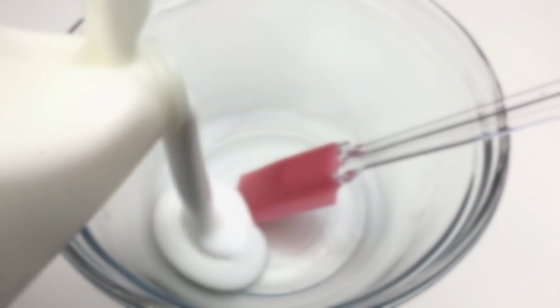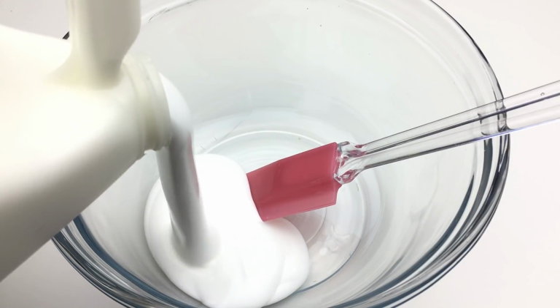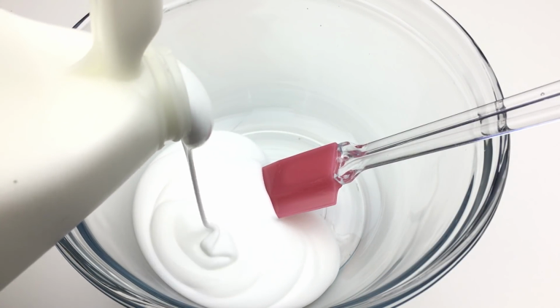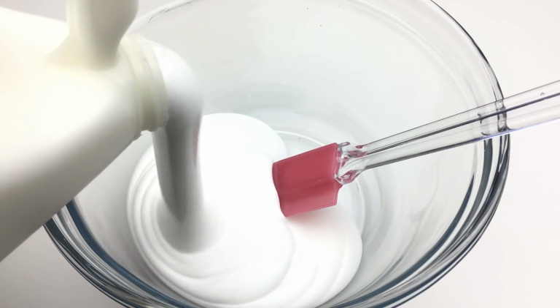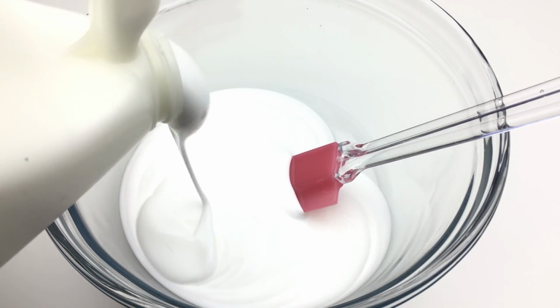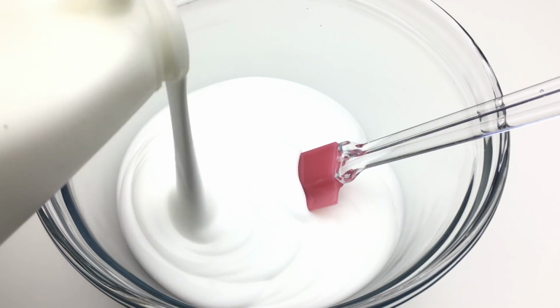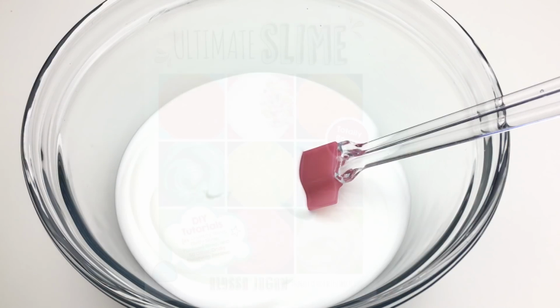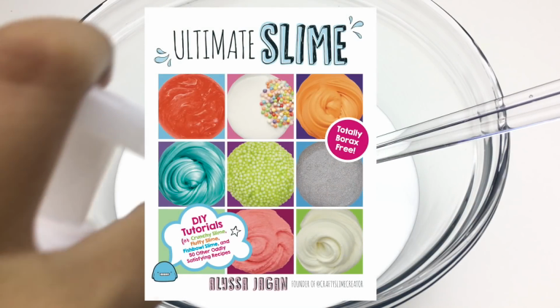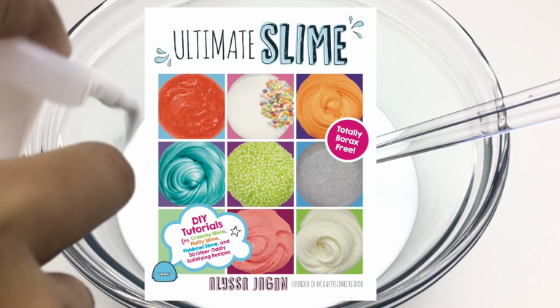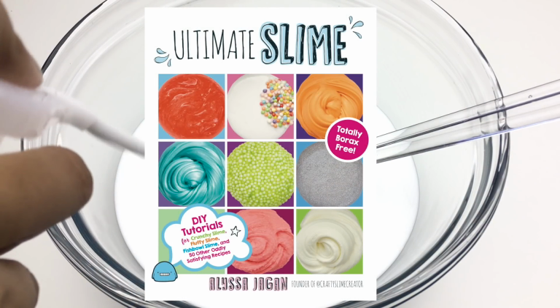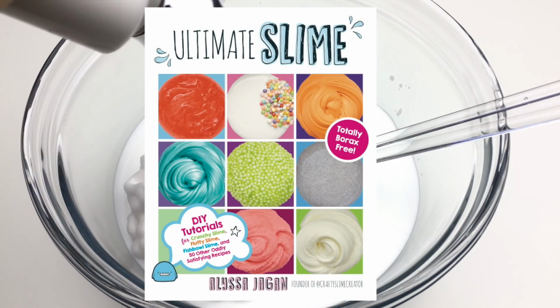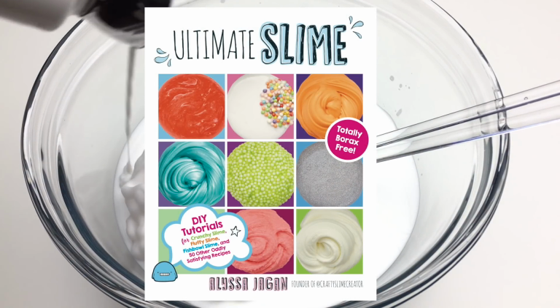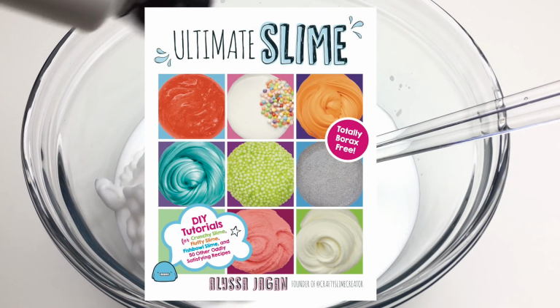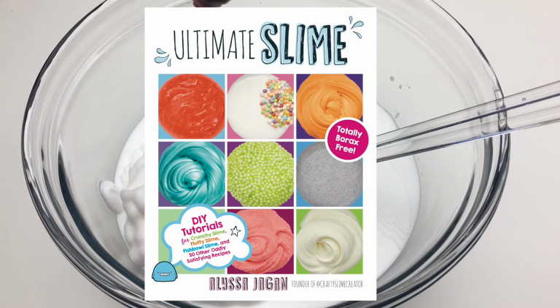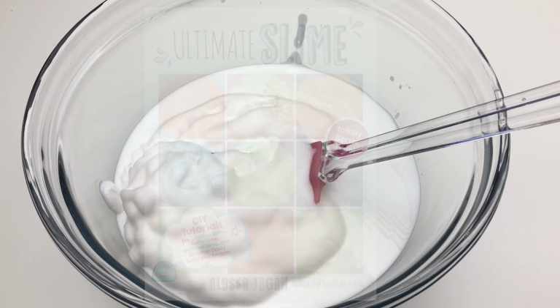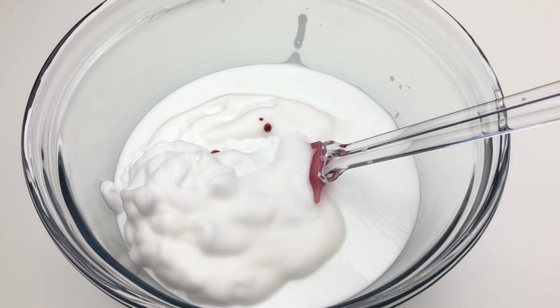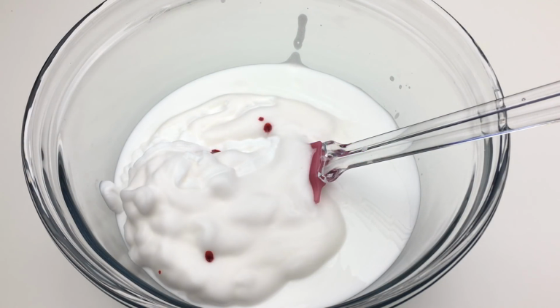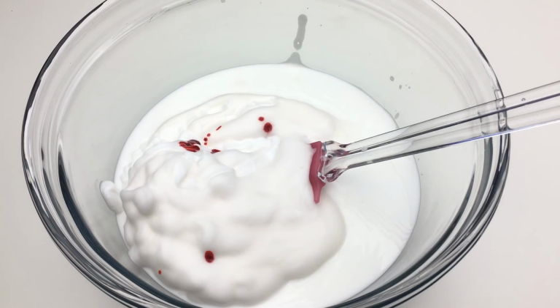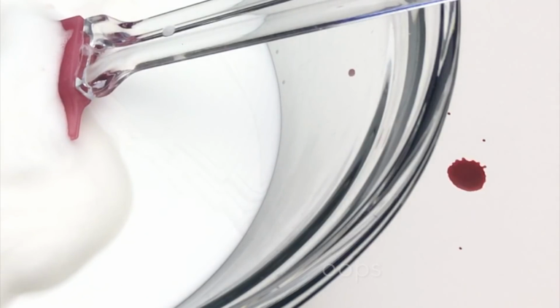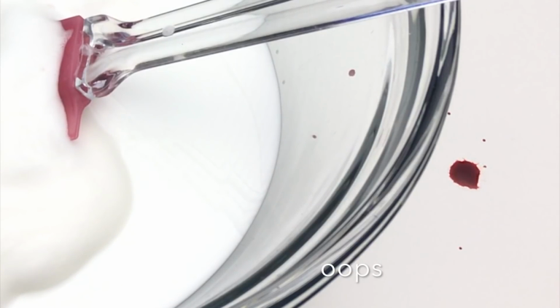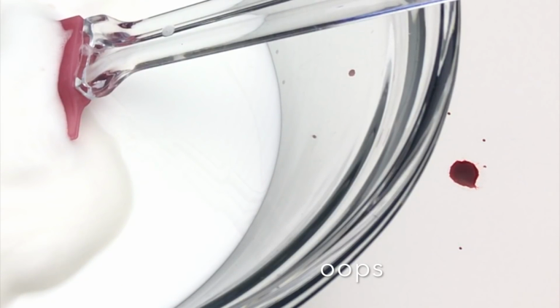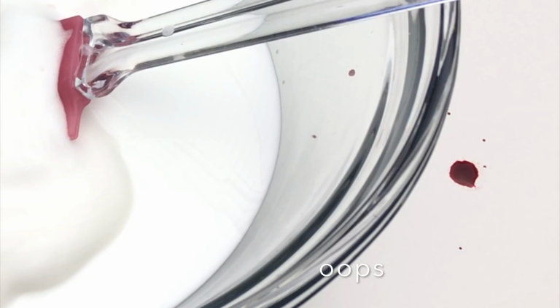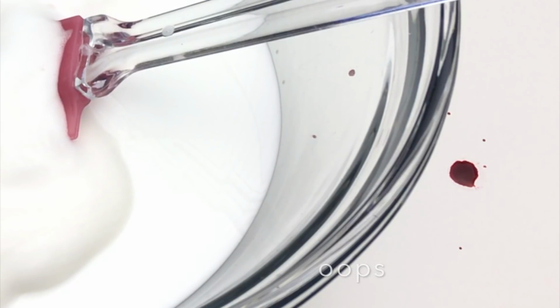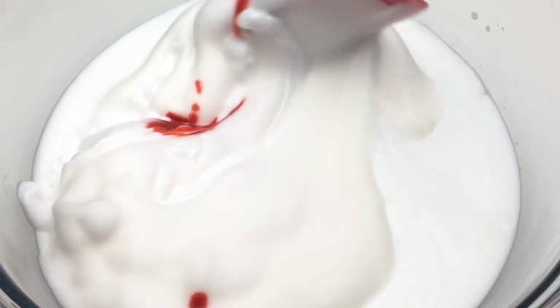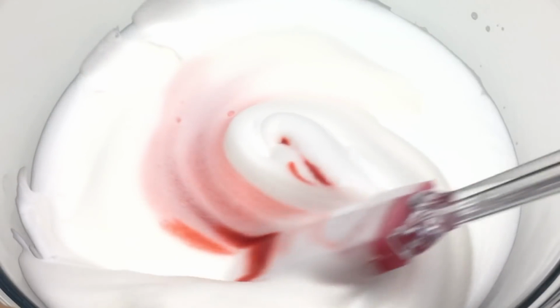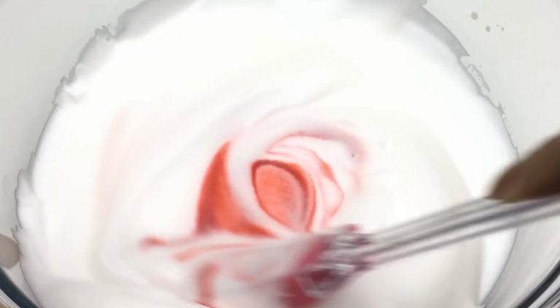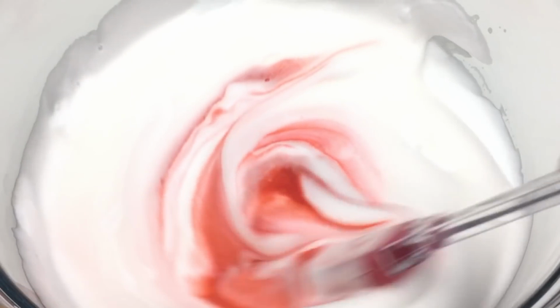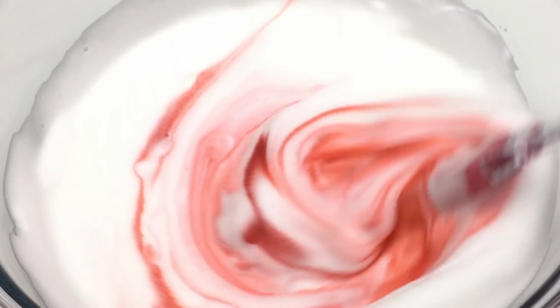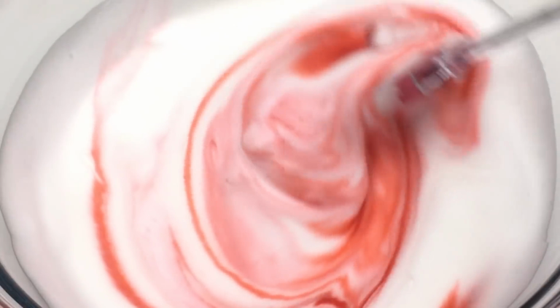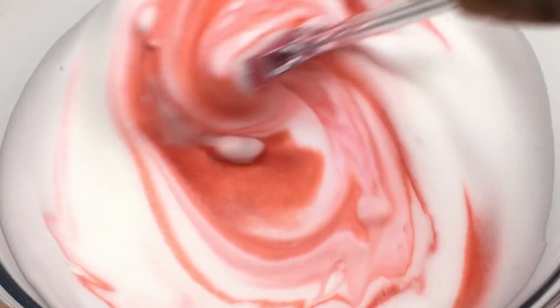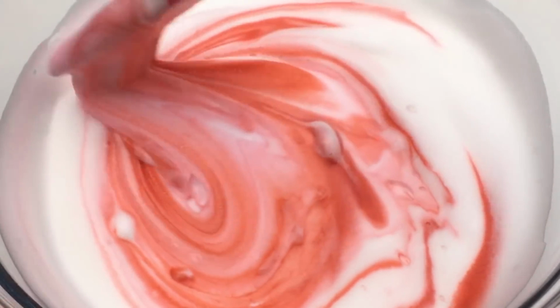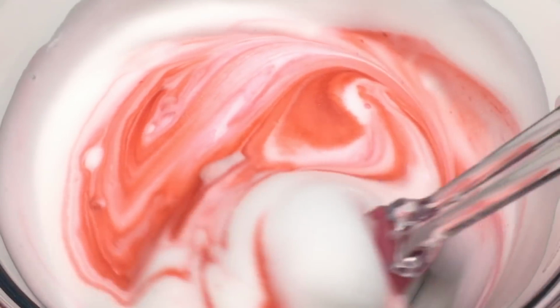First you are going to make a basic white glue base slime, and you can find my recipe for that in my book Ultimate Slime. I have exact measurements, different activators you can use, and everything you need to know in my book, which will be linked down below.